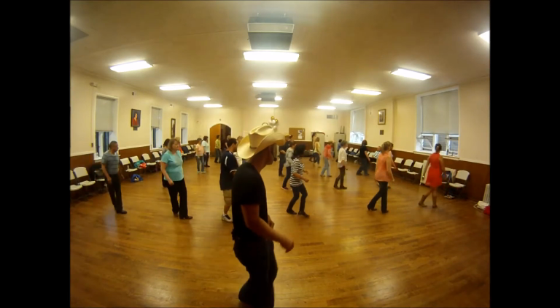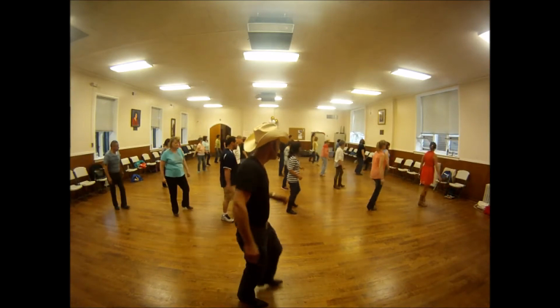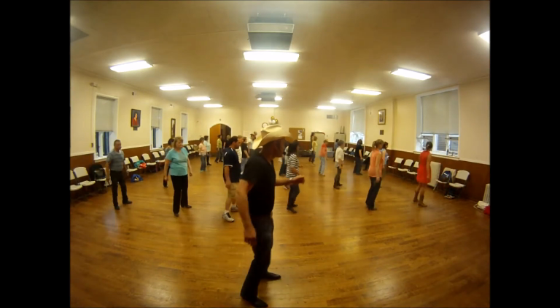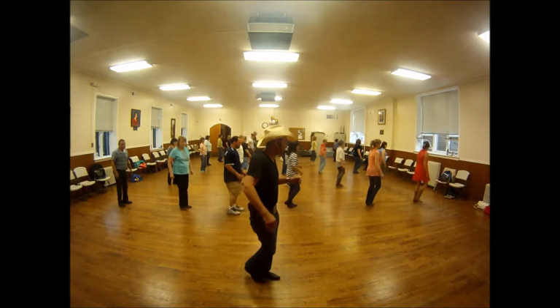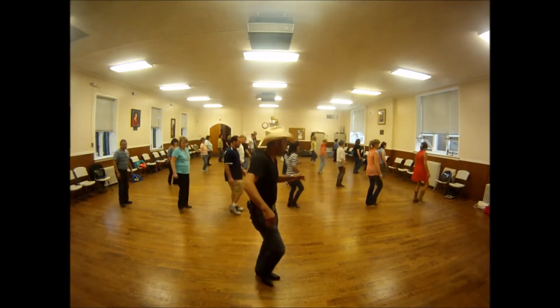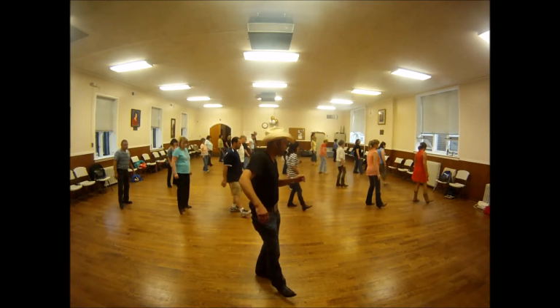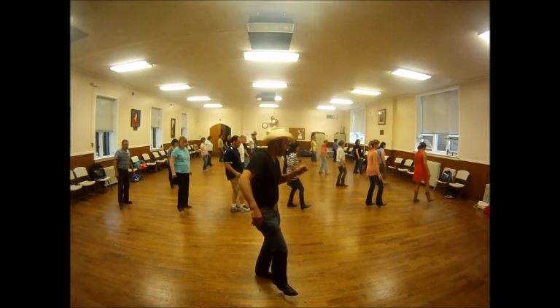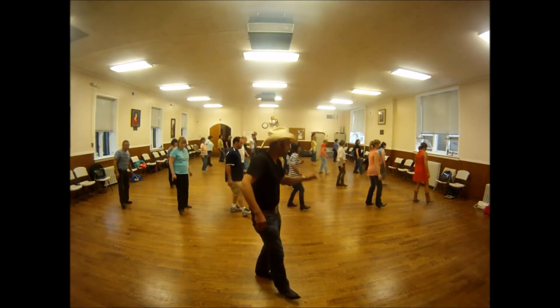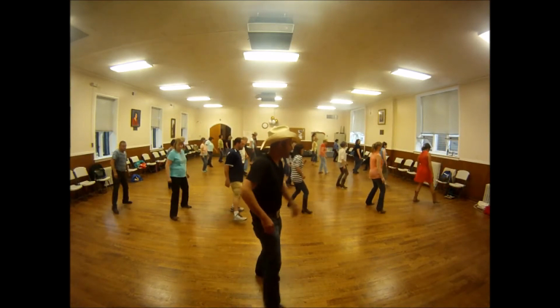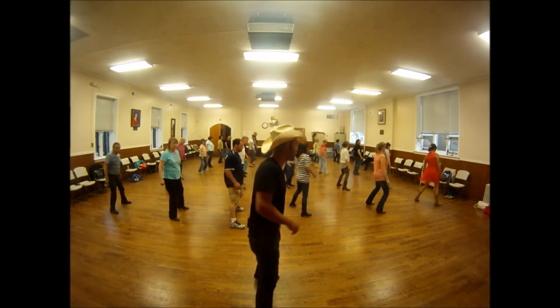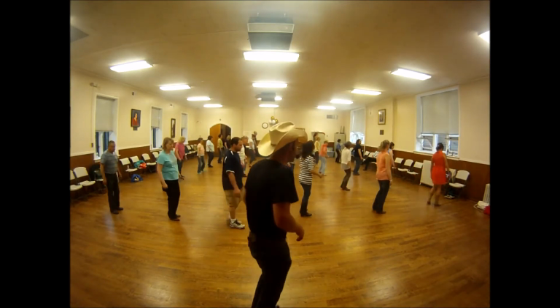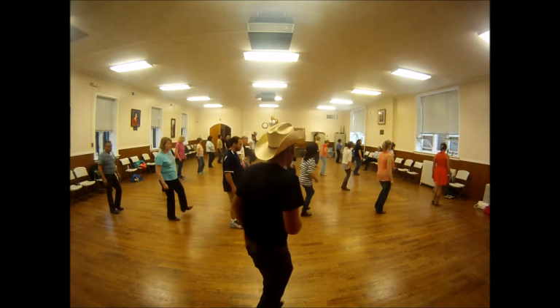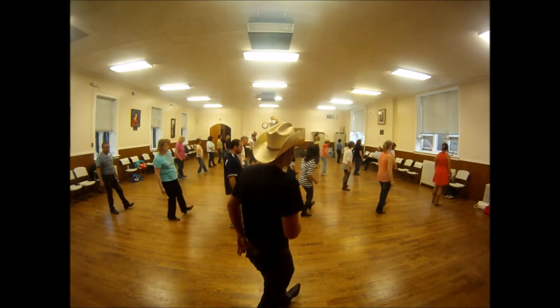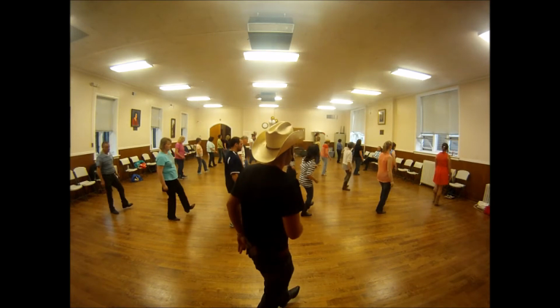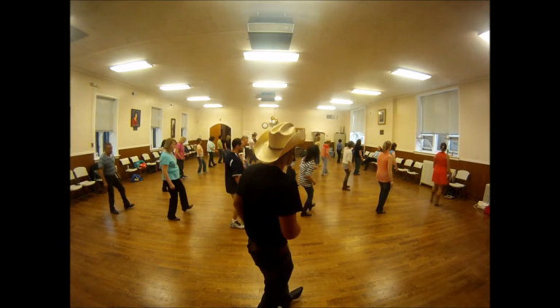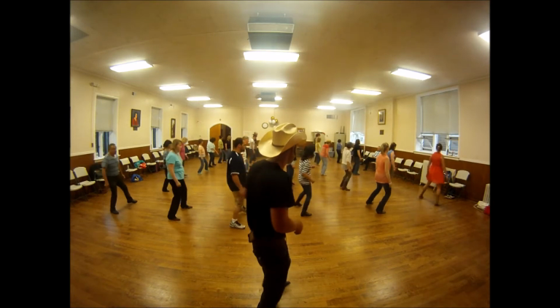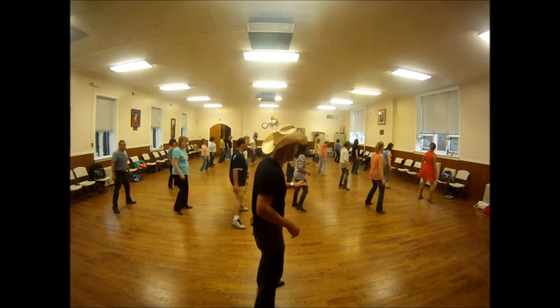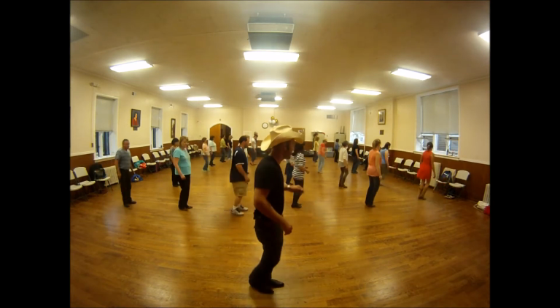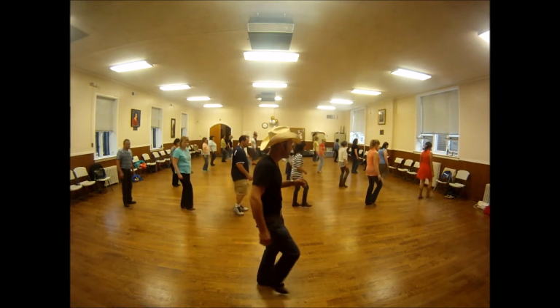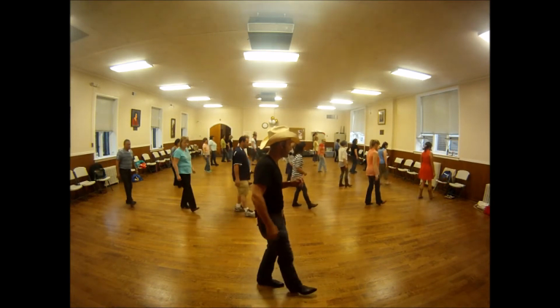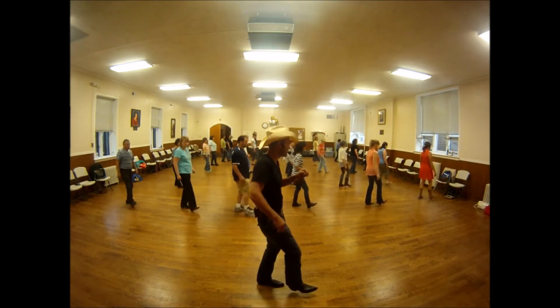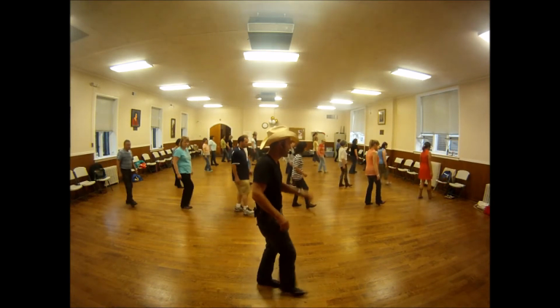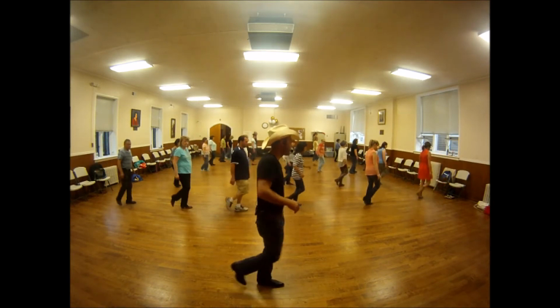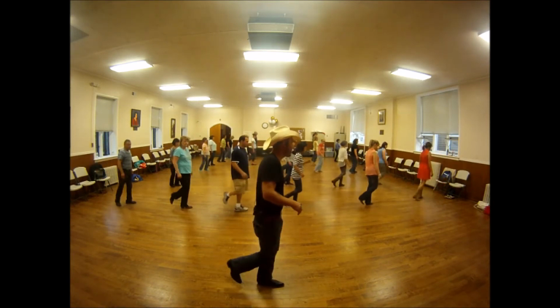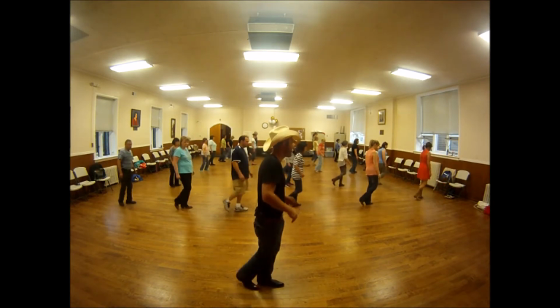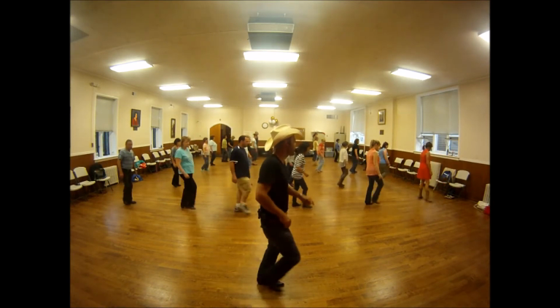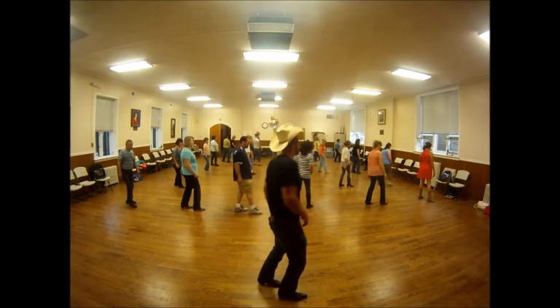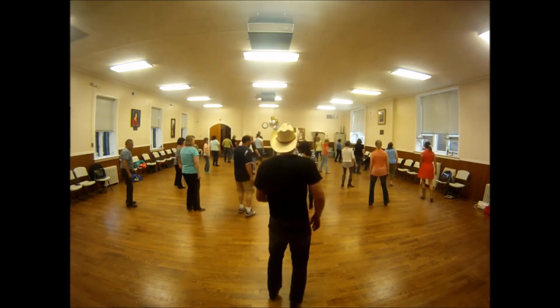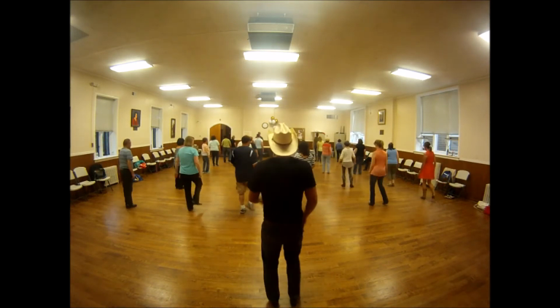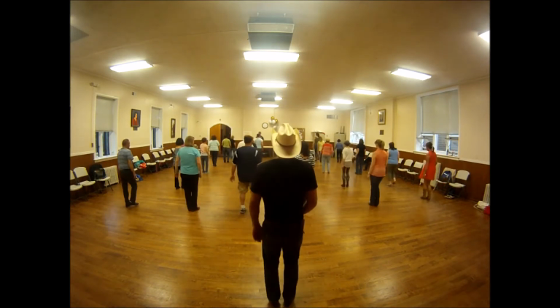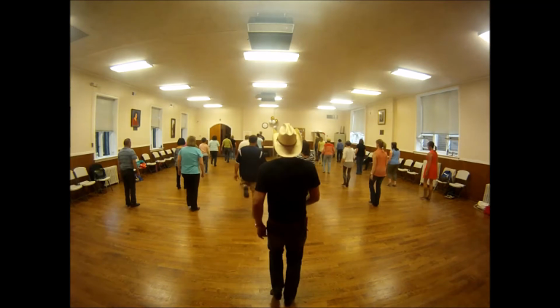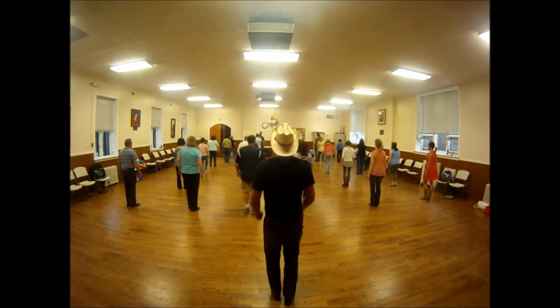Two heels. One, two, three, four, five, six, seven, eight. Yoga toes, three, four, step forward, pivot. Two stops and walk.